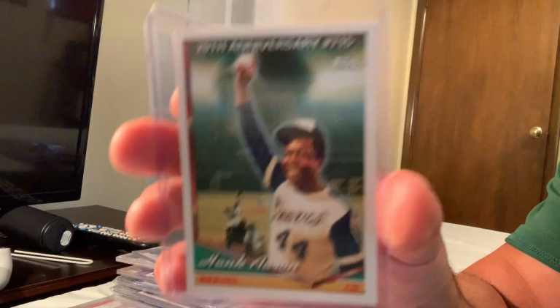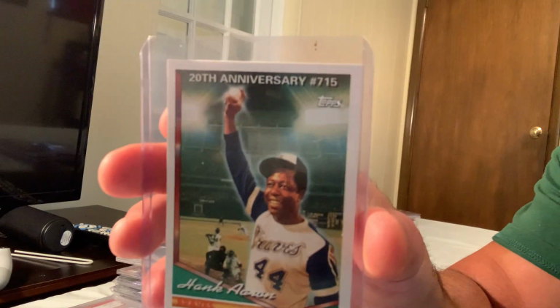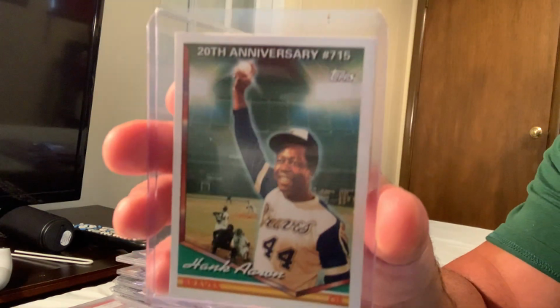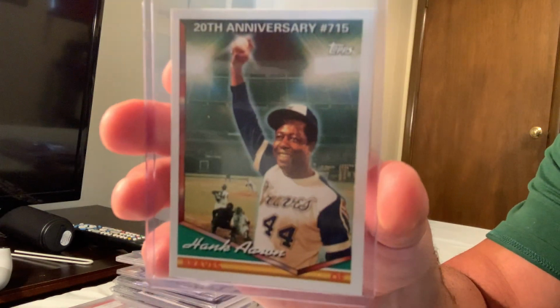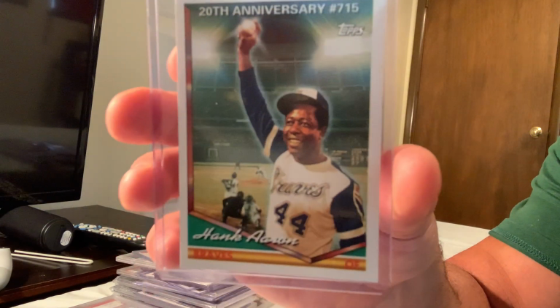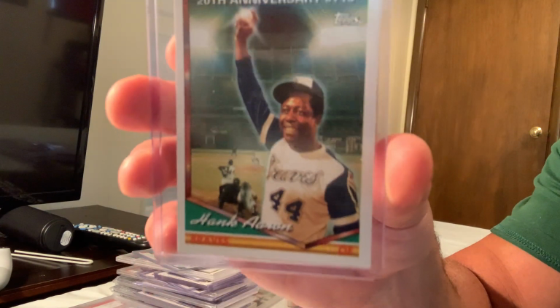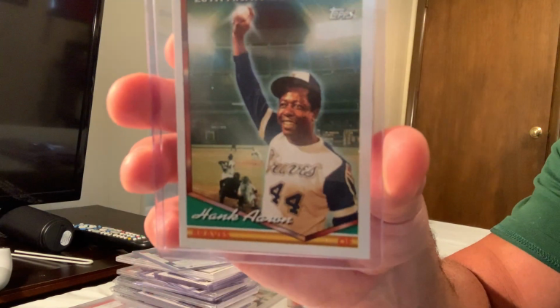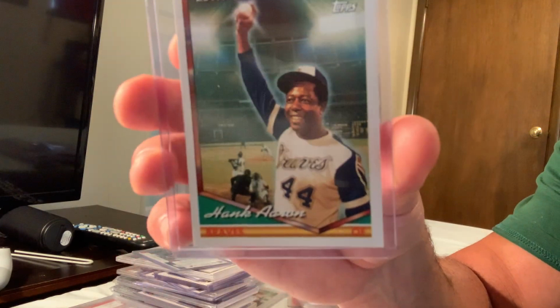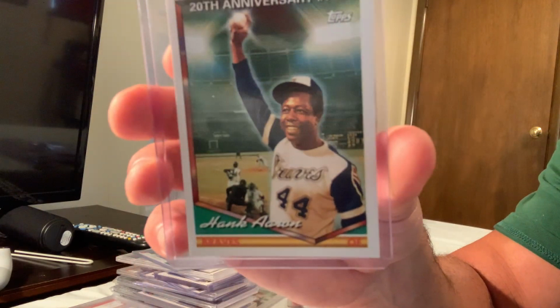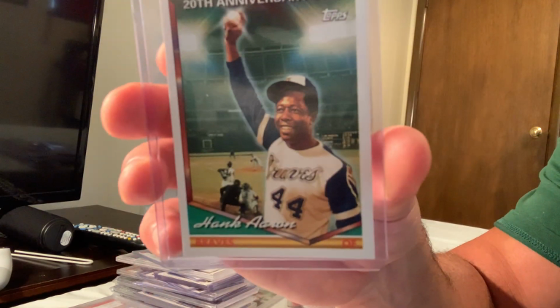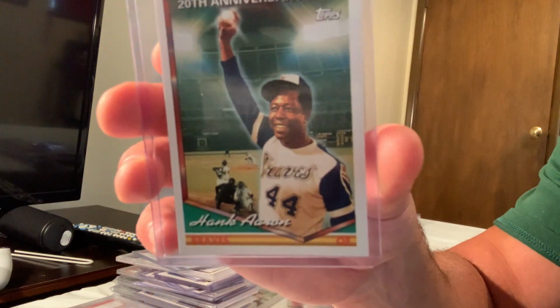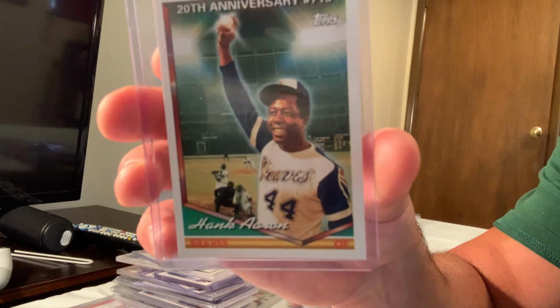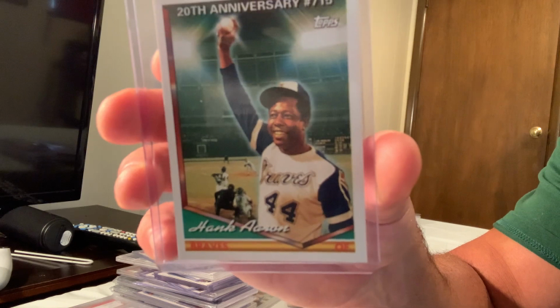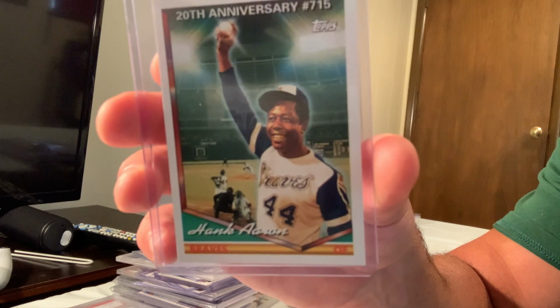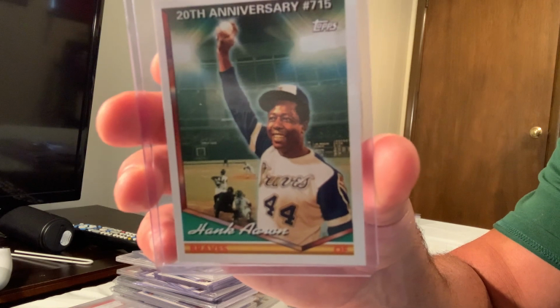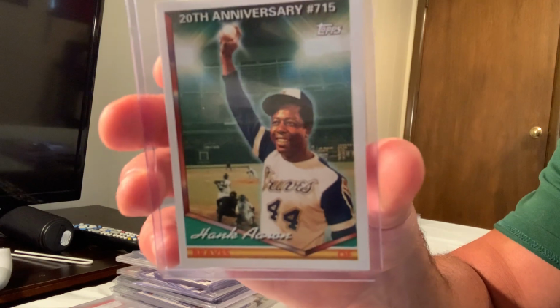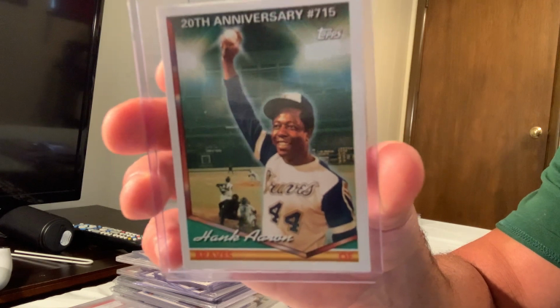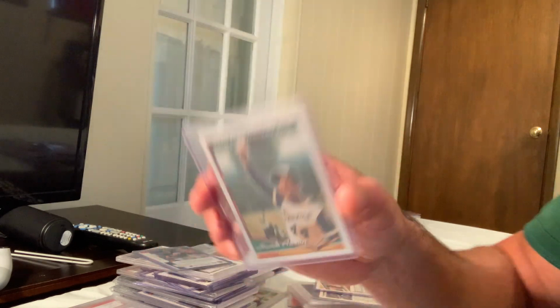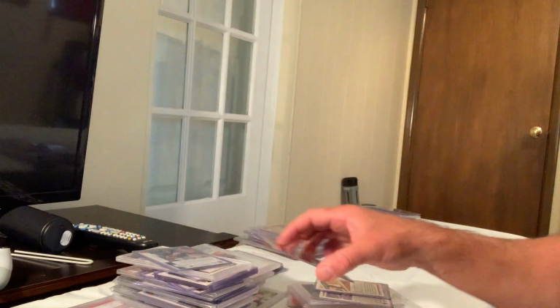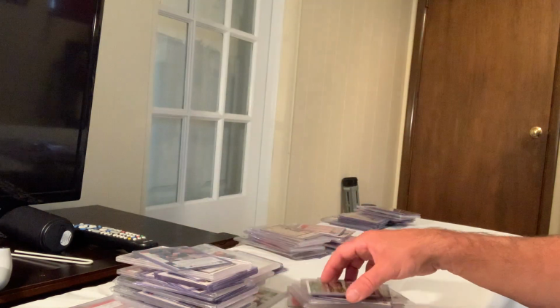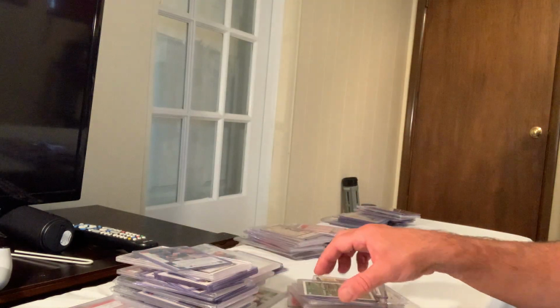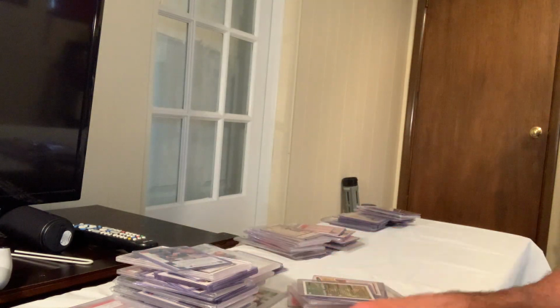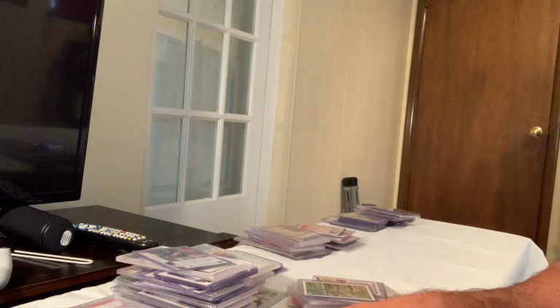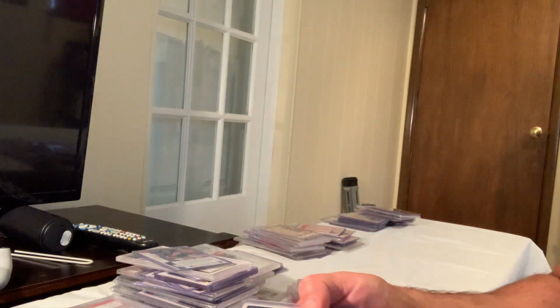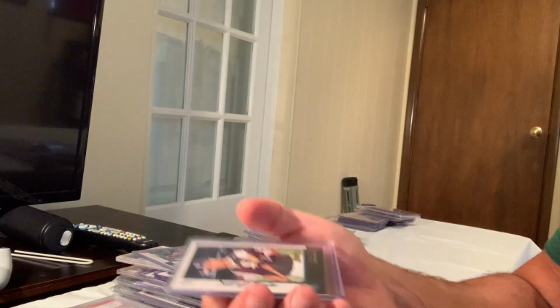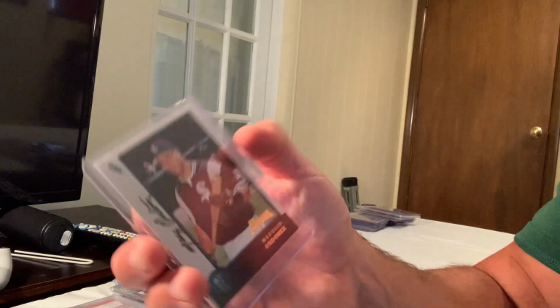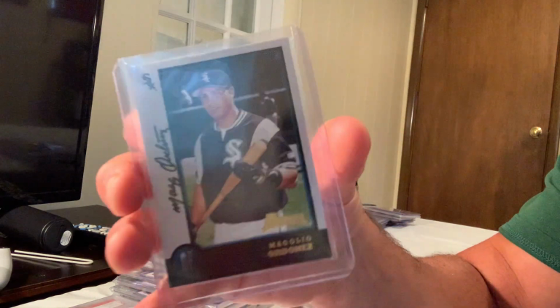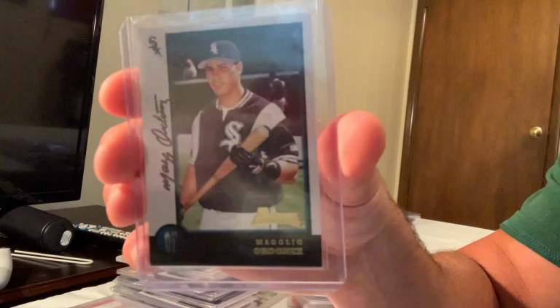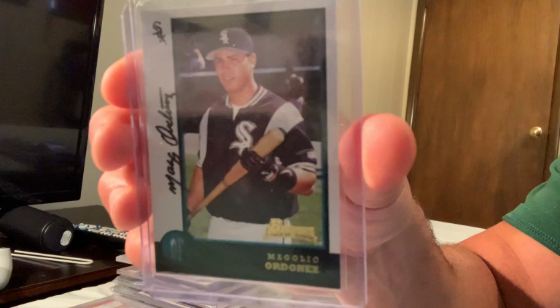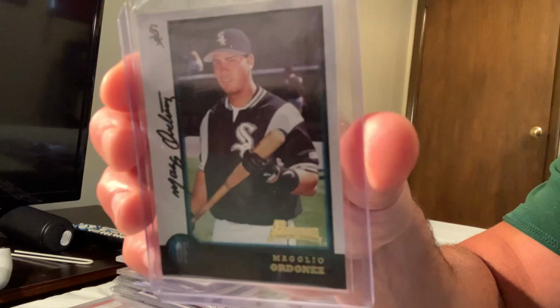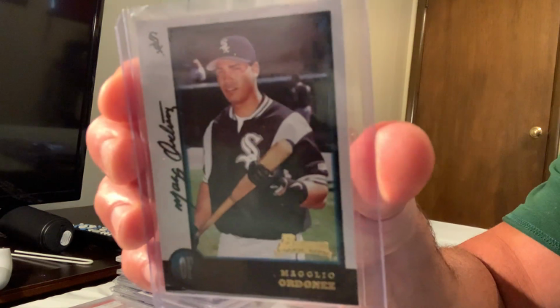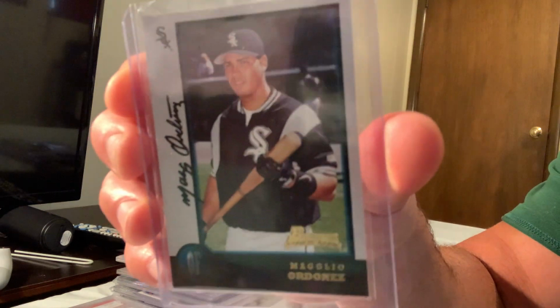The 25th Anniversary Hank Aaron 750 Home Runs Topps card in Gem Mint 10 sold for $65 on eBay. Here's a Magglio Ordonez auto that sold for $60 on eBay.